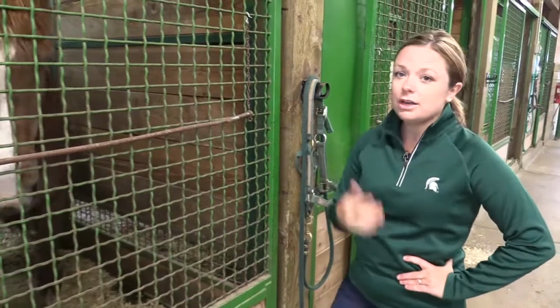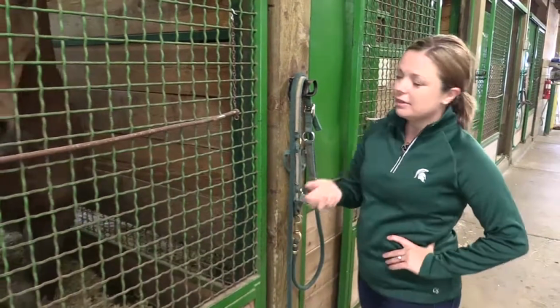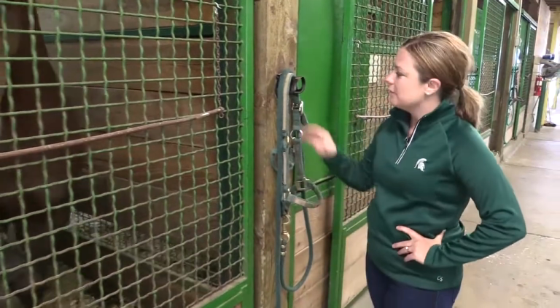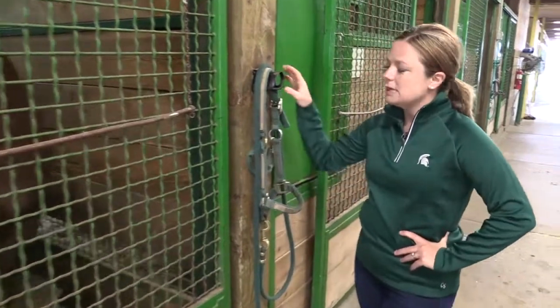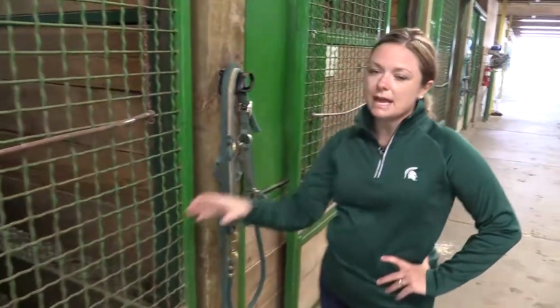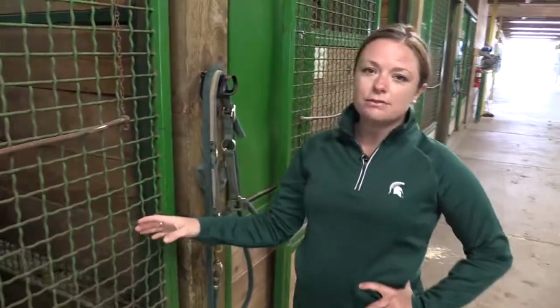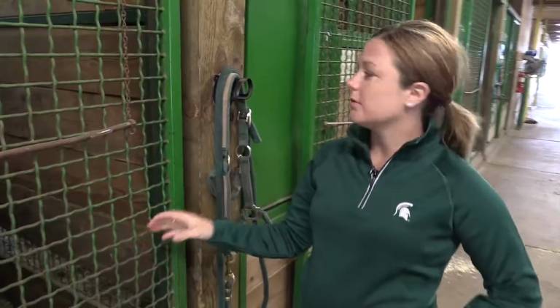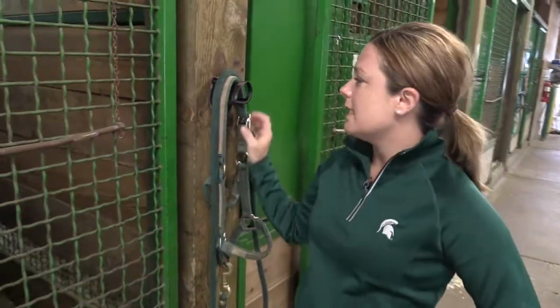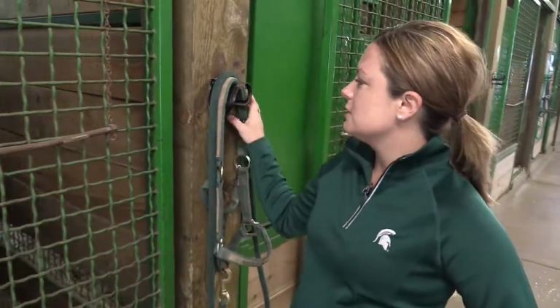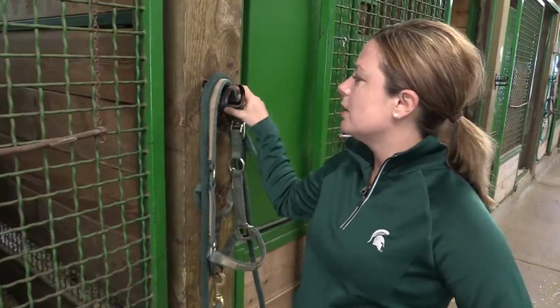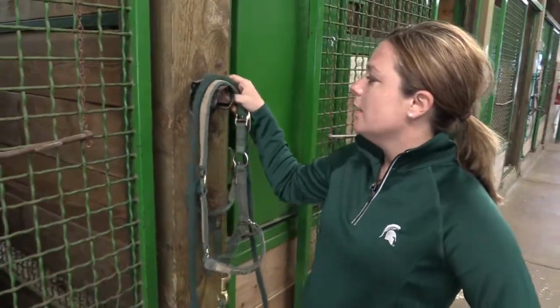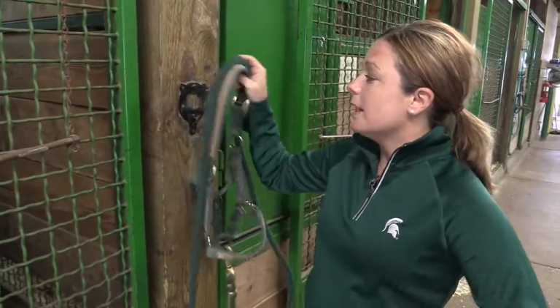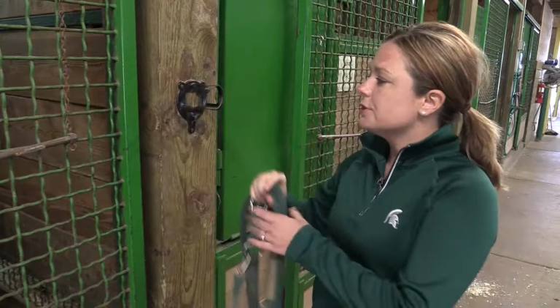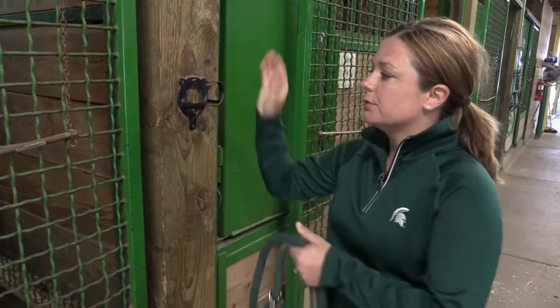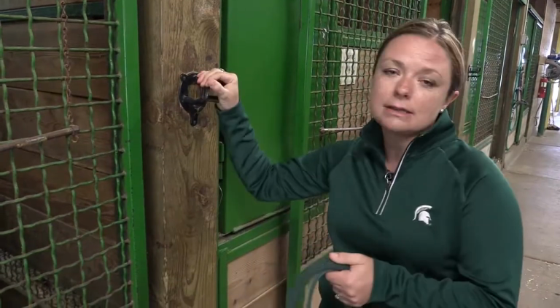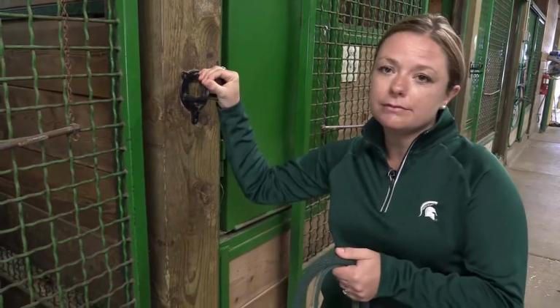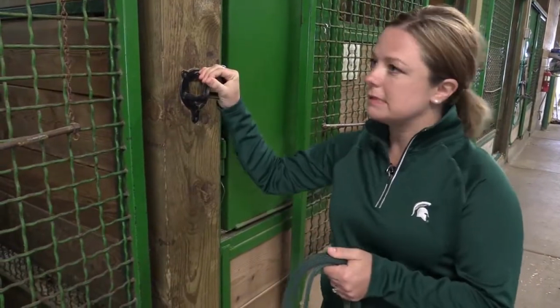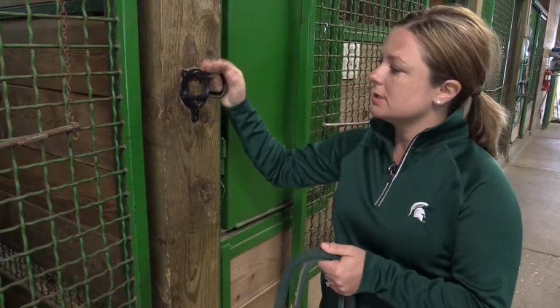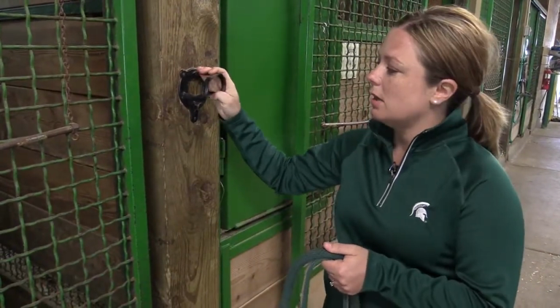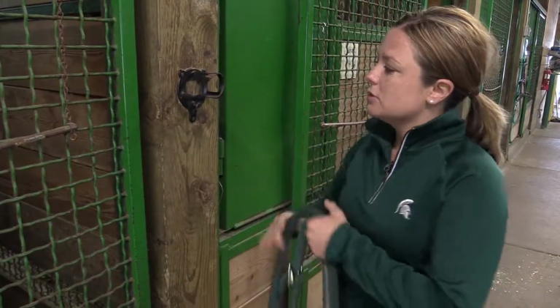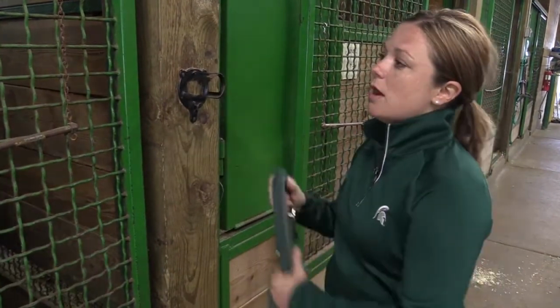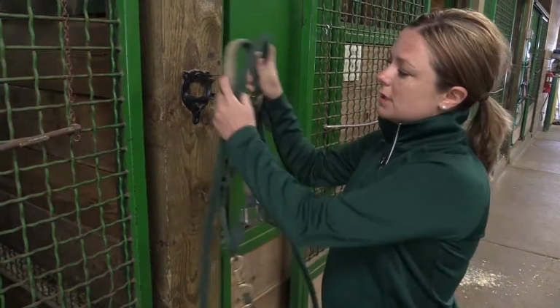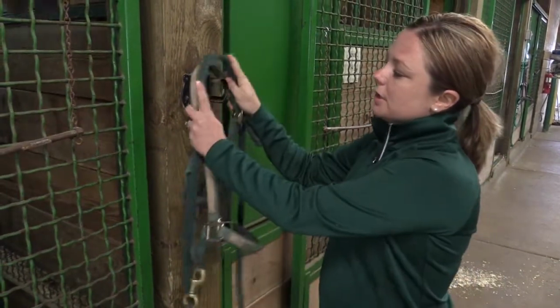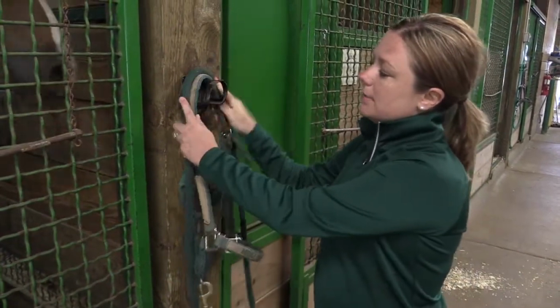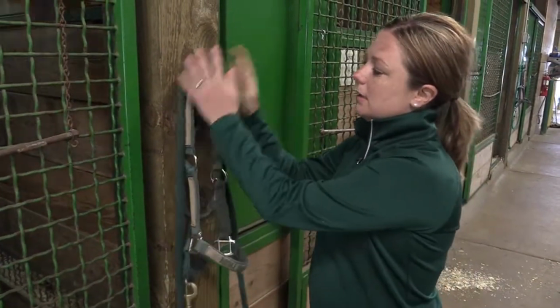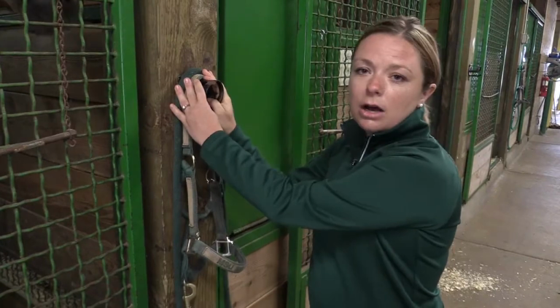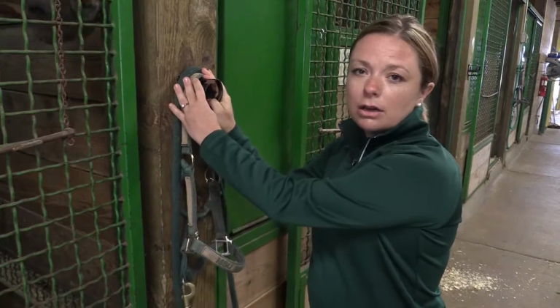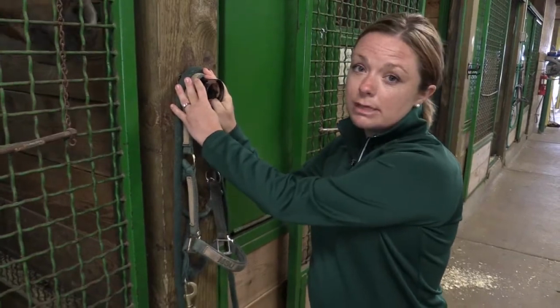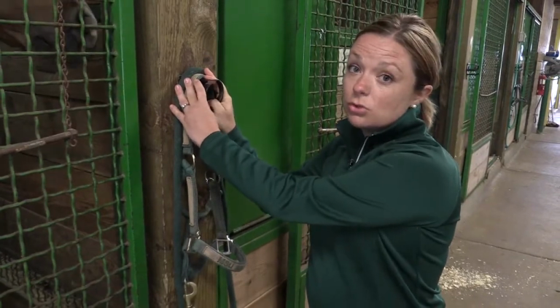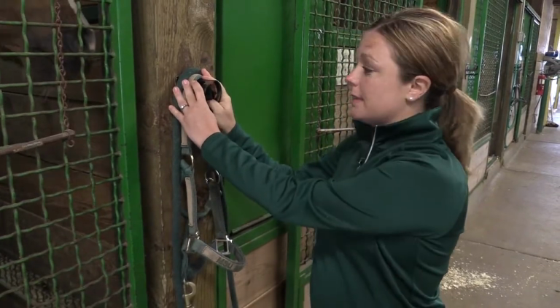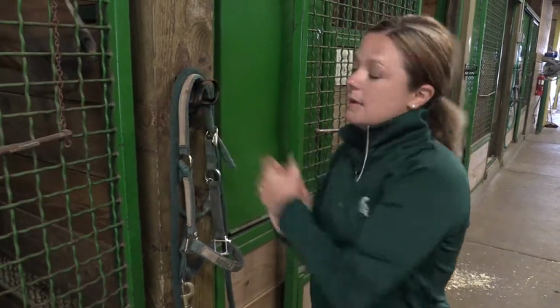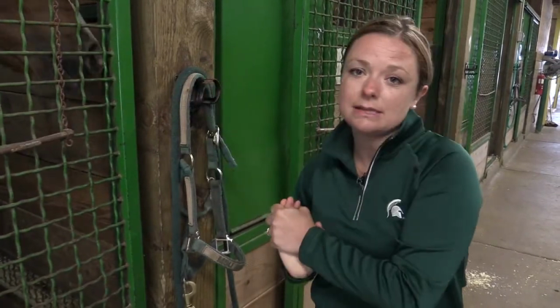Another thing that's very easy to add if you don't already have it in your barn — we have halter racks at every single stall so that each horse's halter can be hung there, ready to be used the next time it's needed.